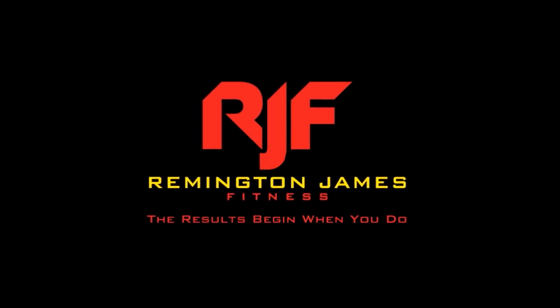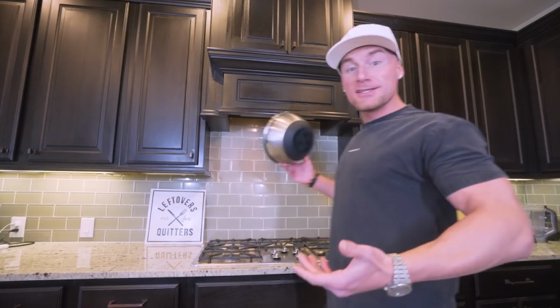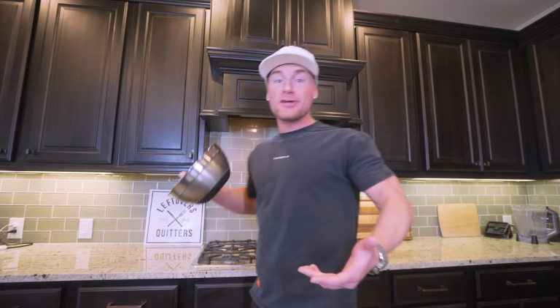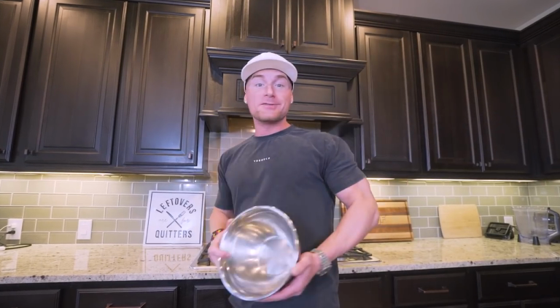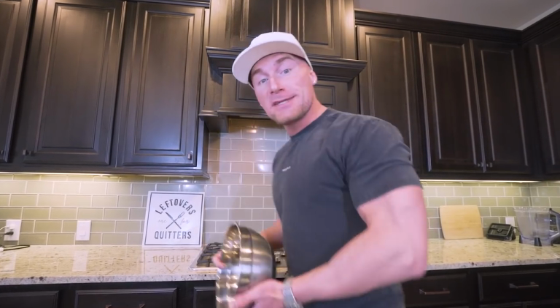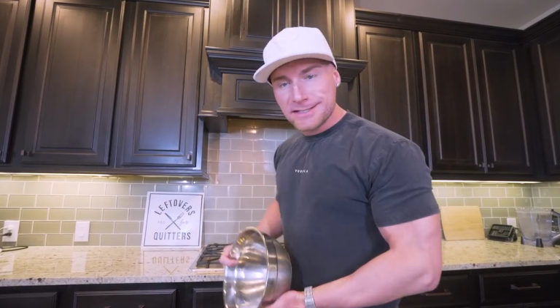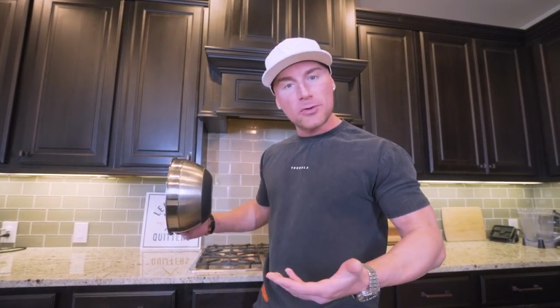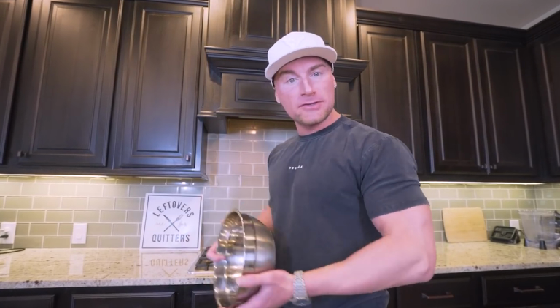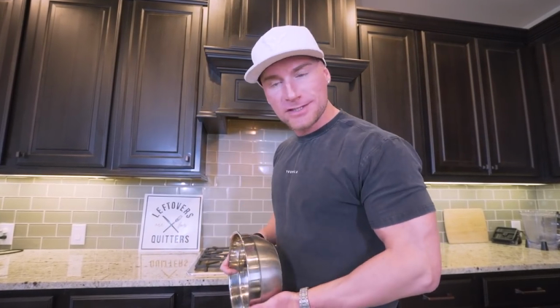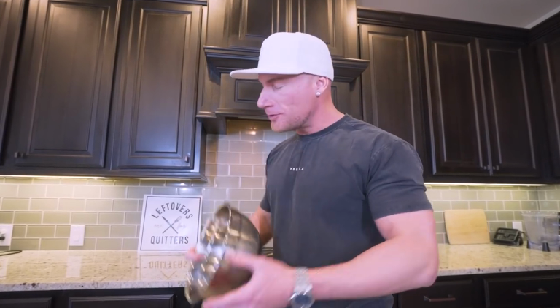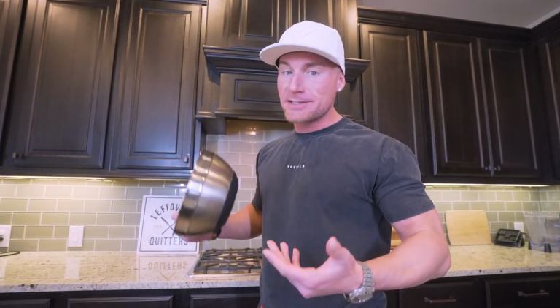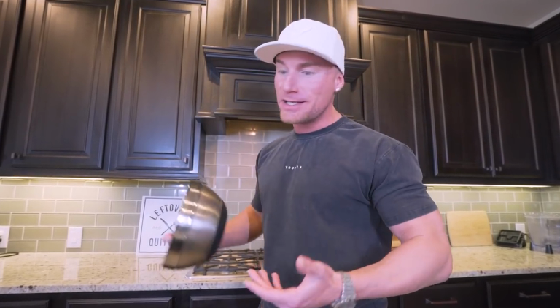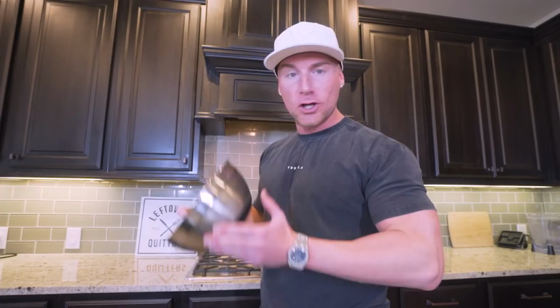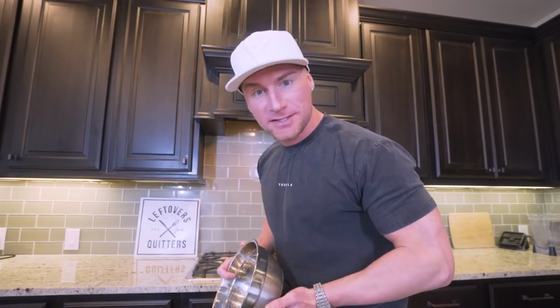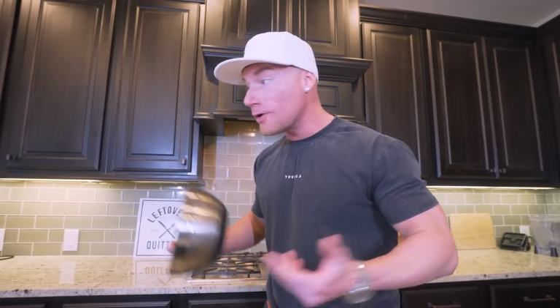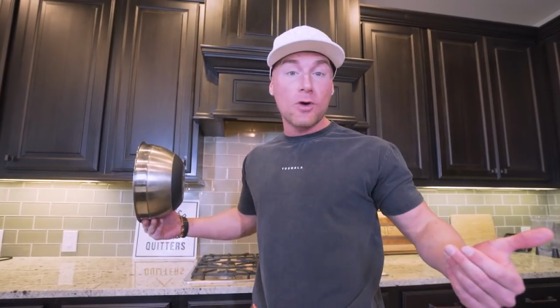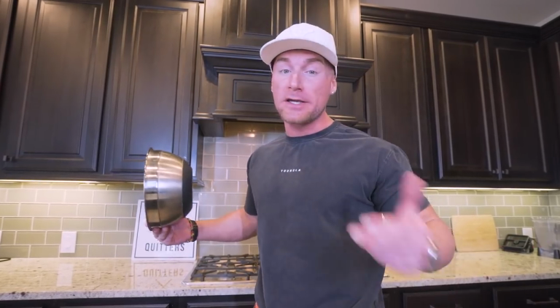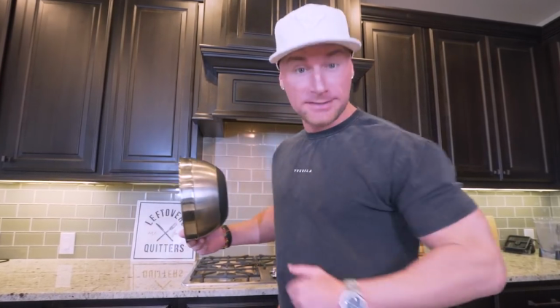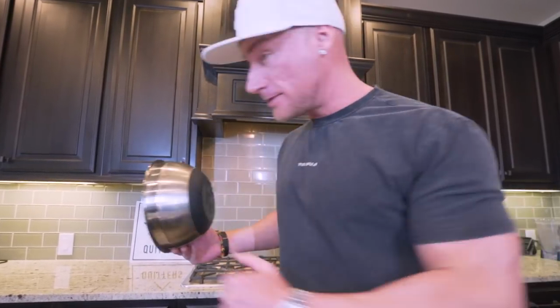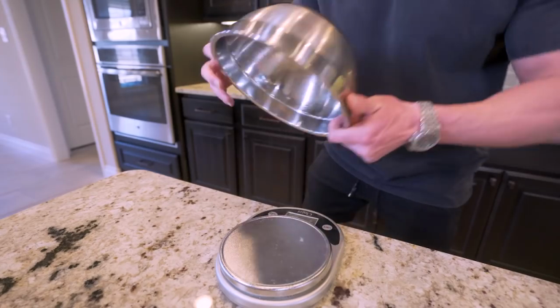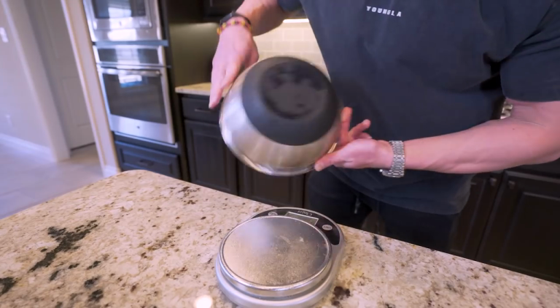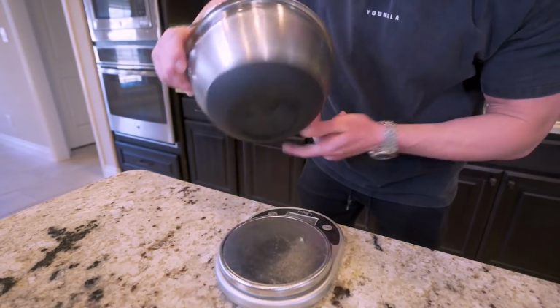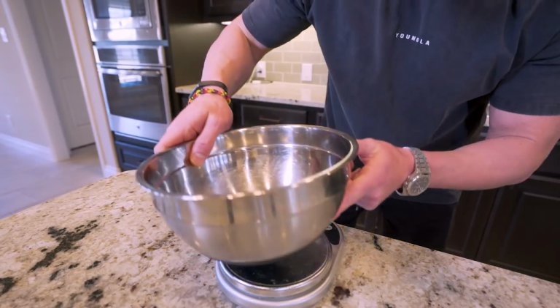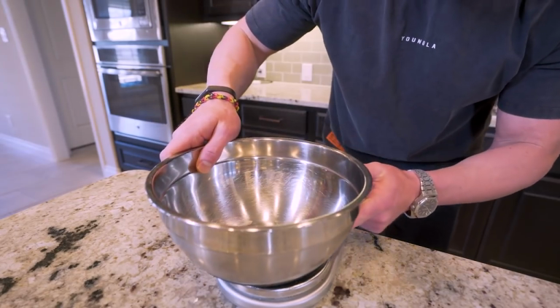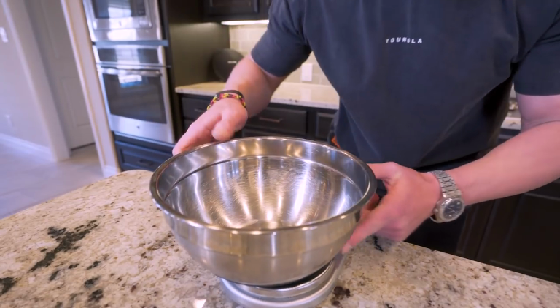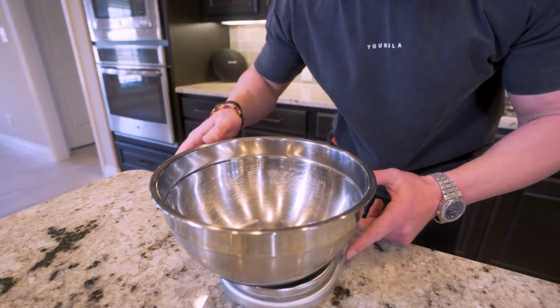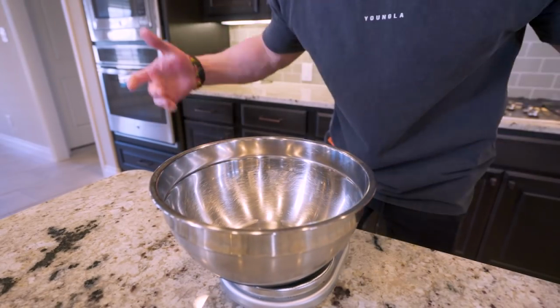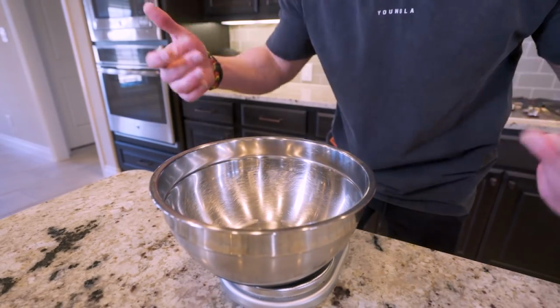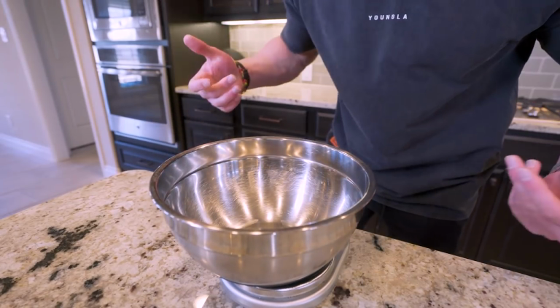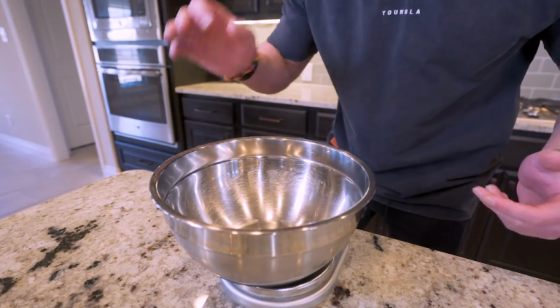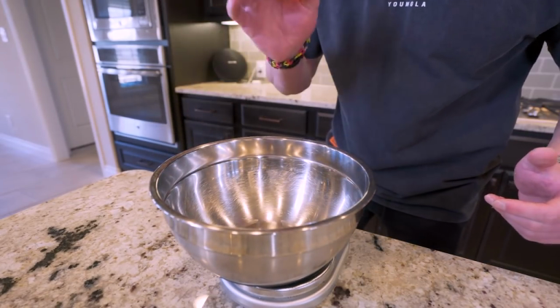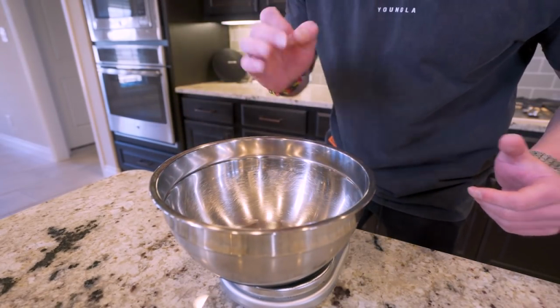I wasn't lying to you guys — this might be the easiest meal prep breakfast you've ever done. You only need six ingredients, a large mixing bowl, and a waffle maker. It's that simple. First thing we're going to do is set the mixing bowl on a food scale so we get accurate measurements and know exactly what we're fueling our body with.